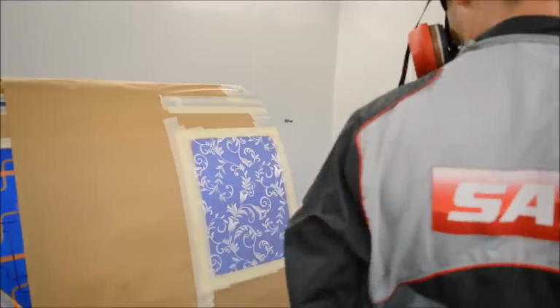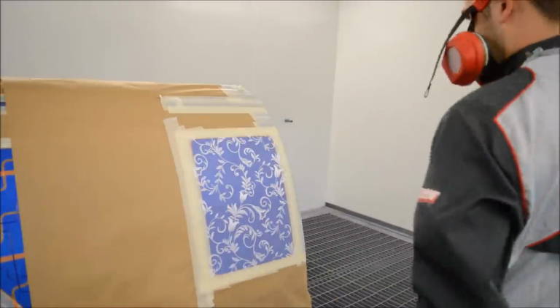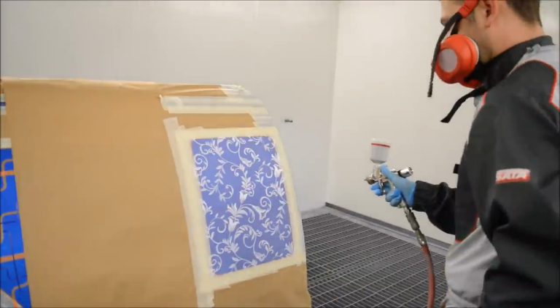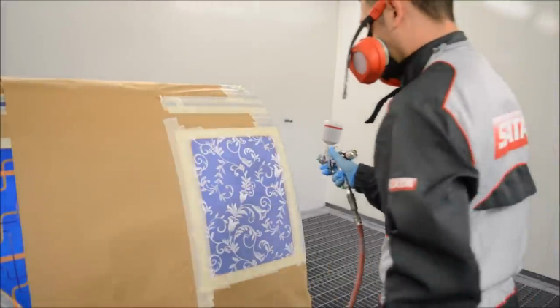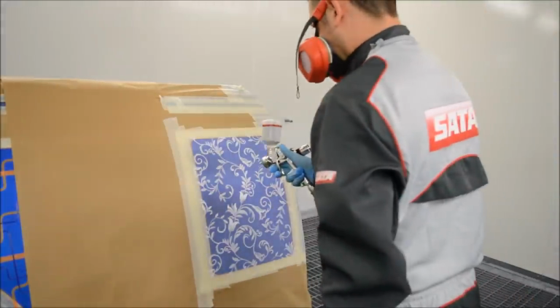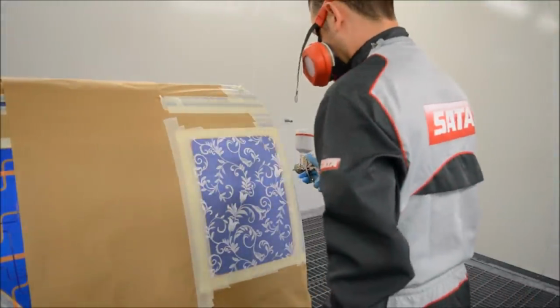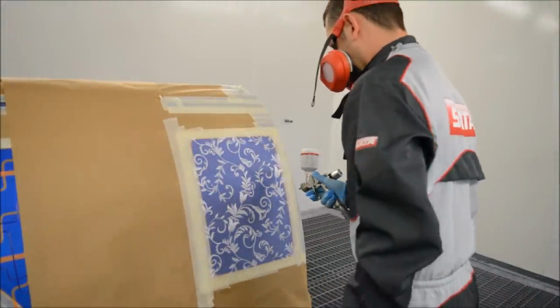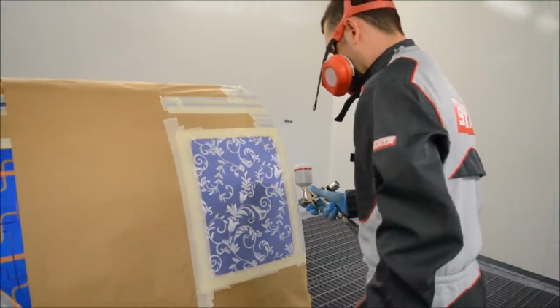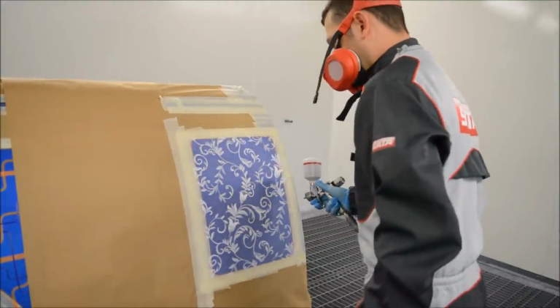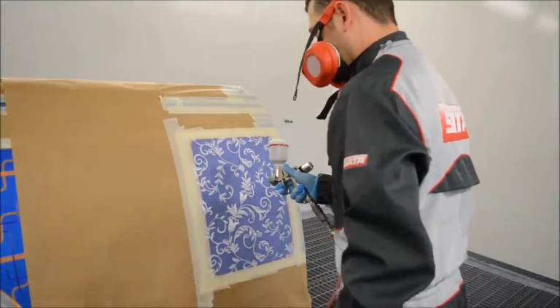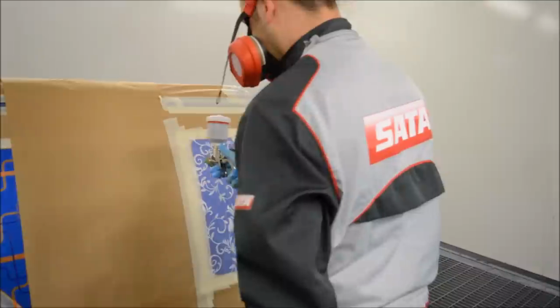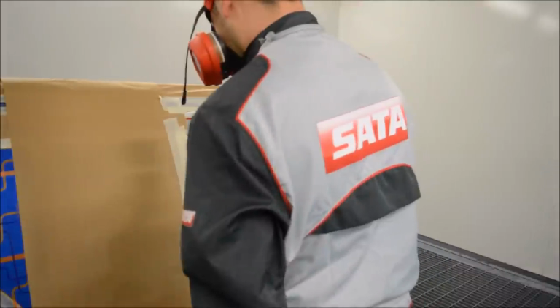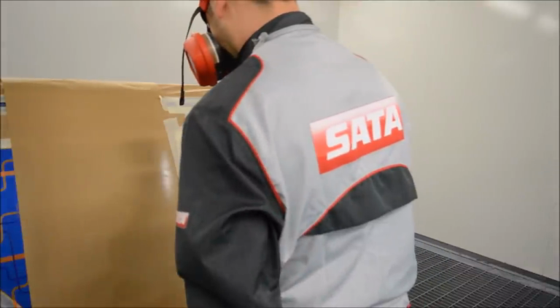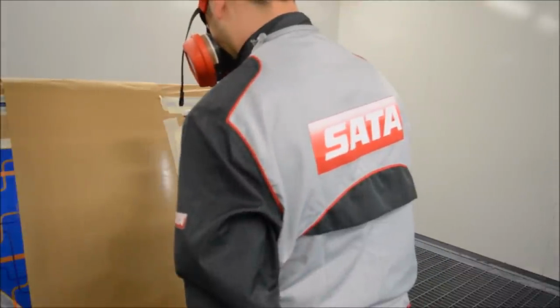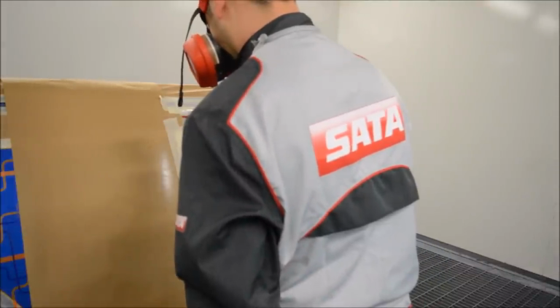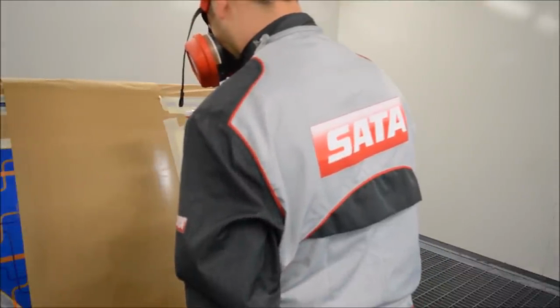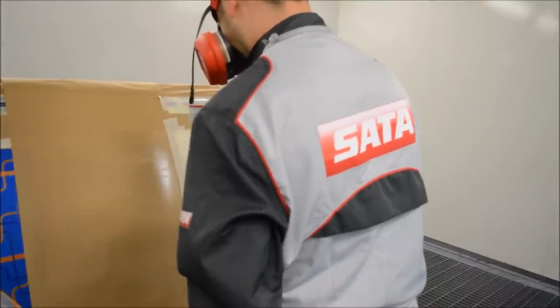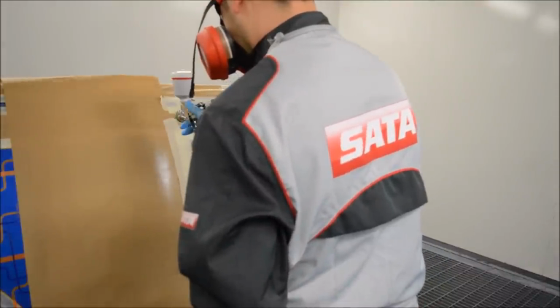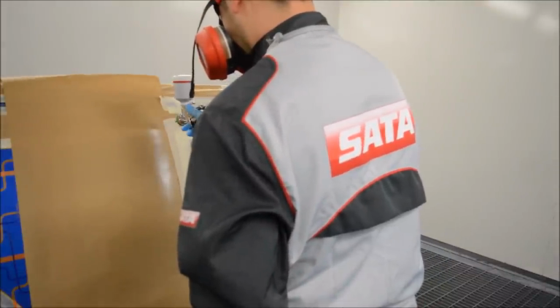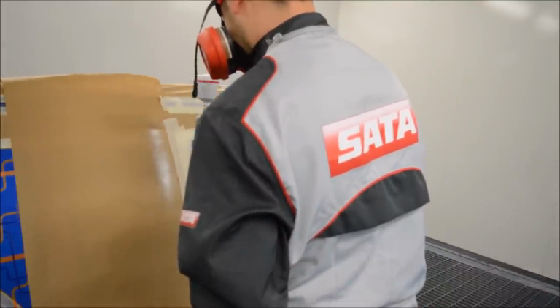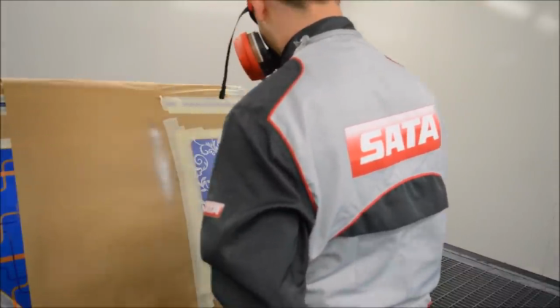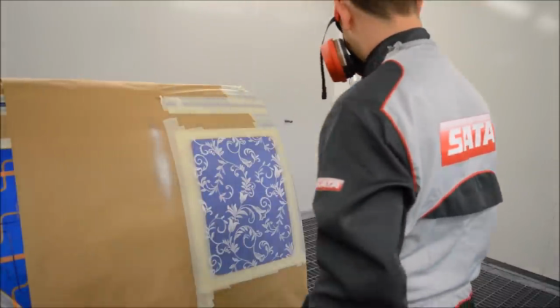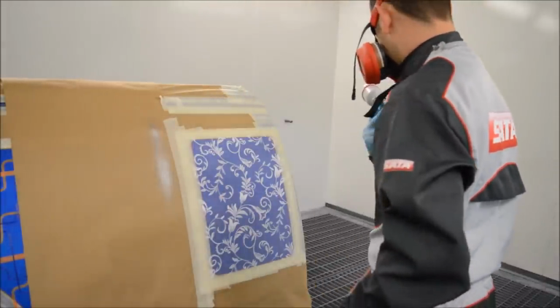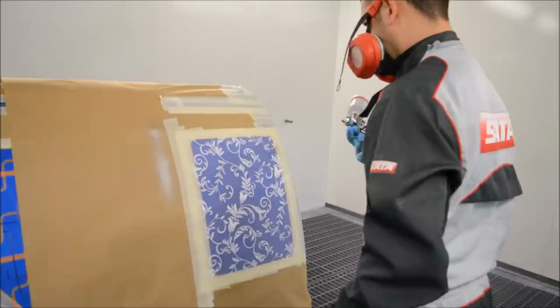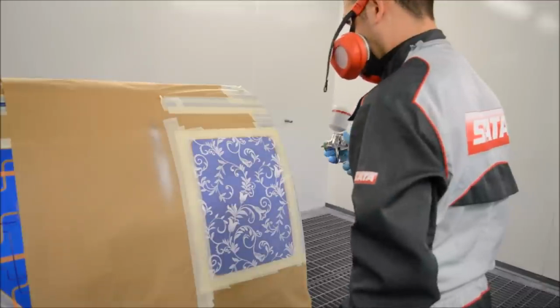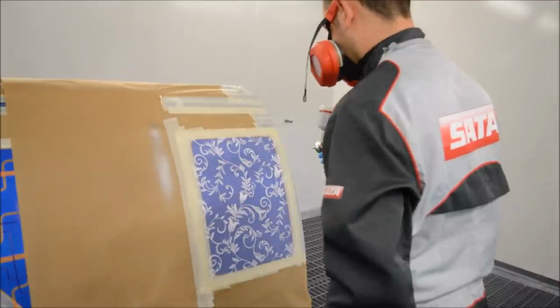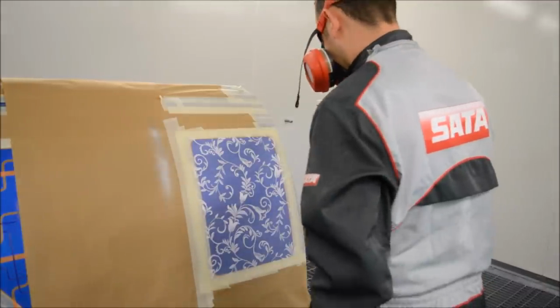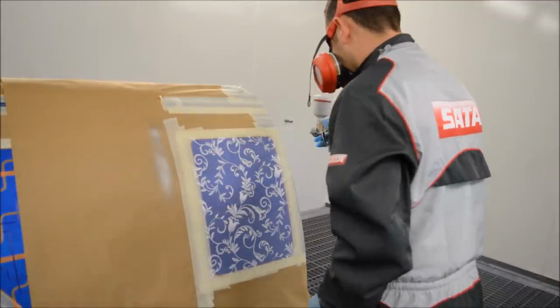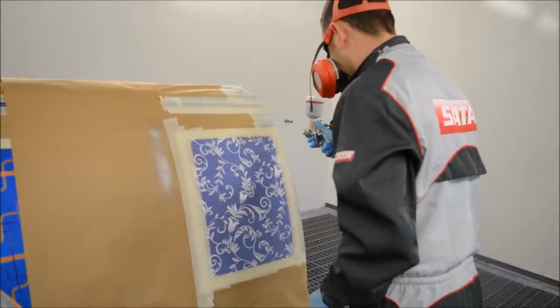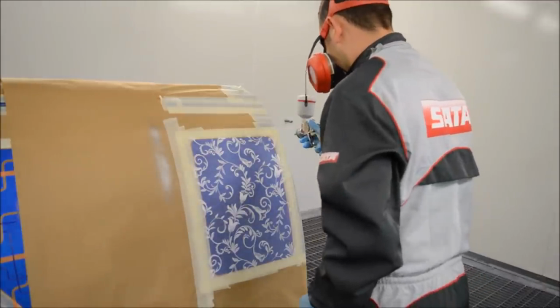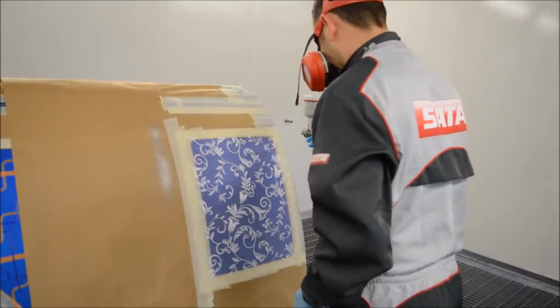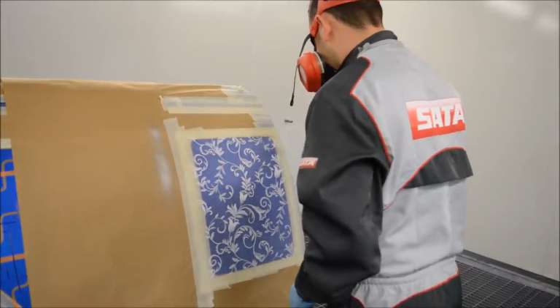Hi, I'm Jordan and in this video we're going to be taking a look at how to do a simple custom design using netting. This type of netting can be bought in many different types of home stores and there are loads of different designs that you can get.